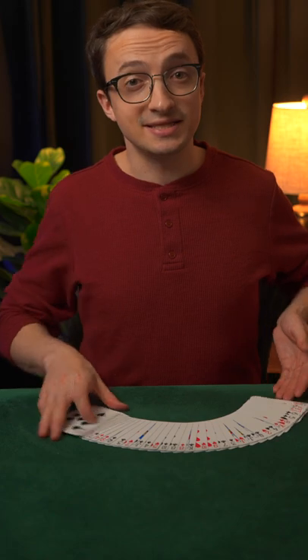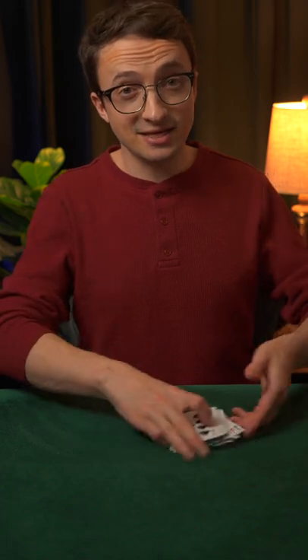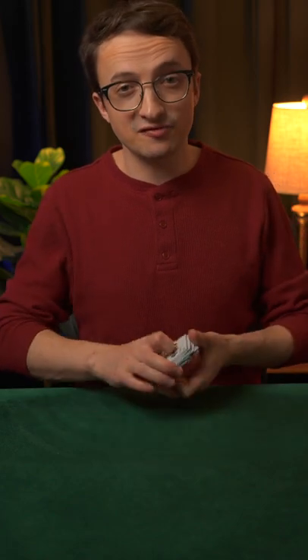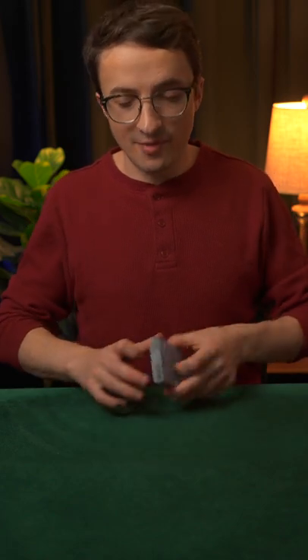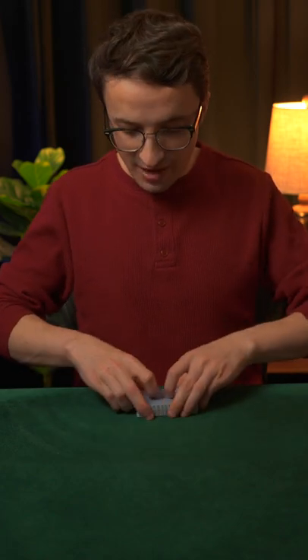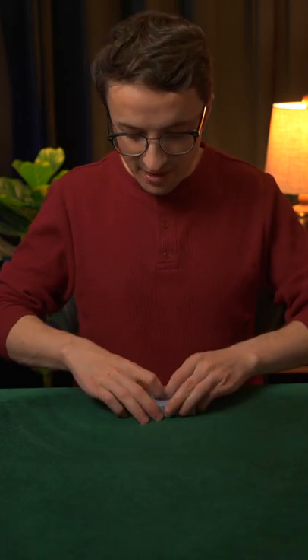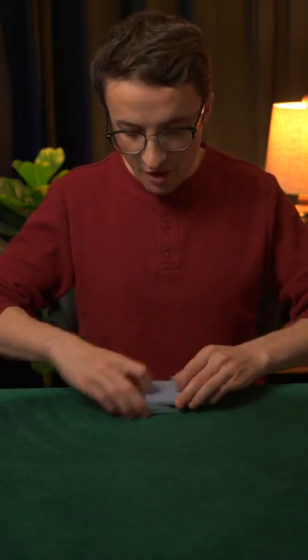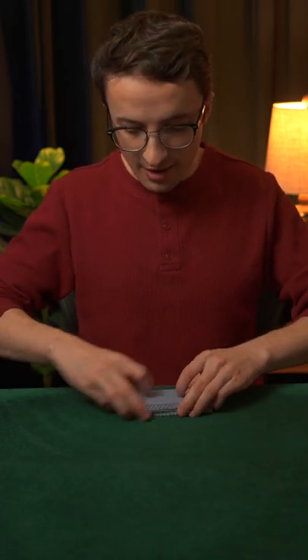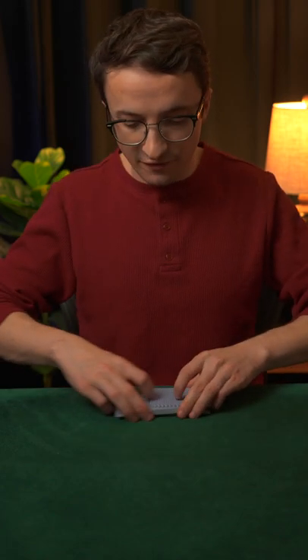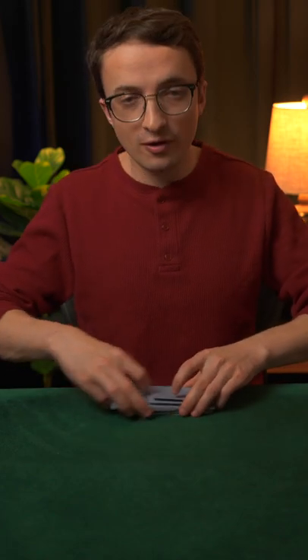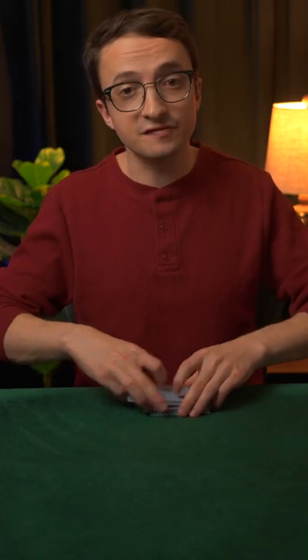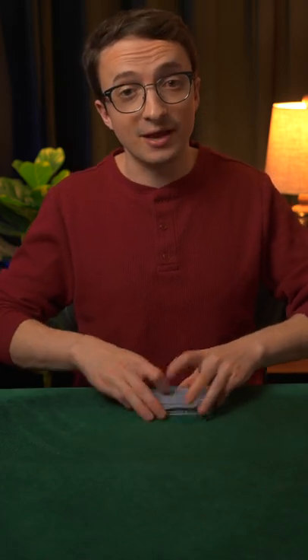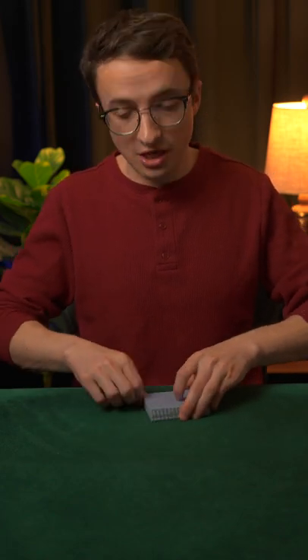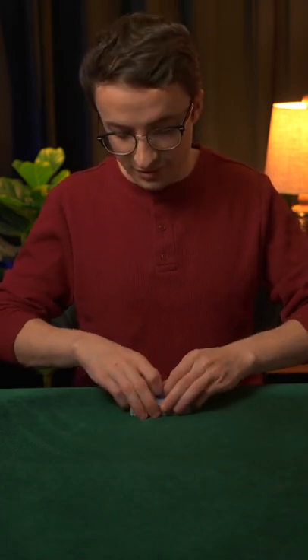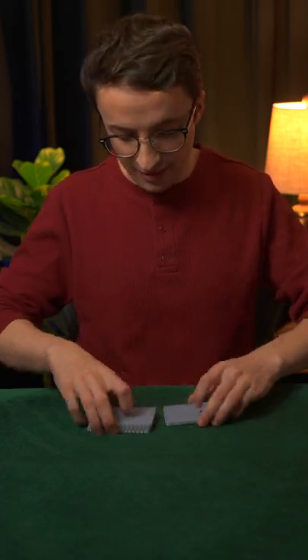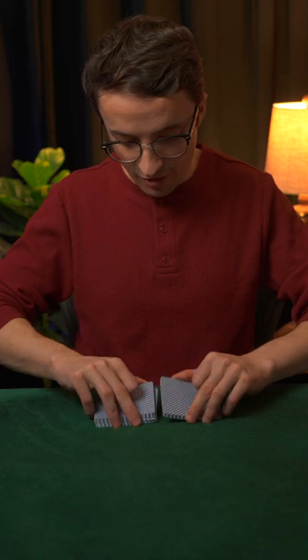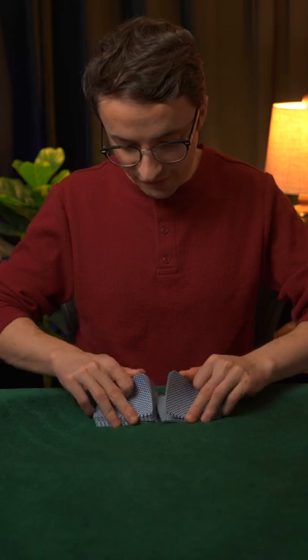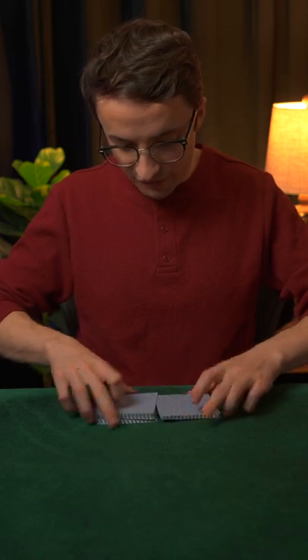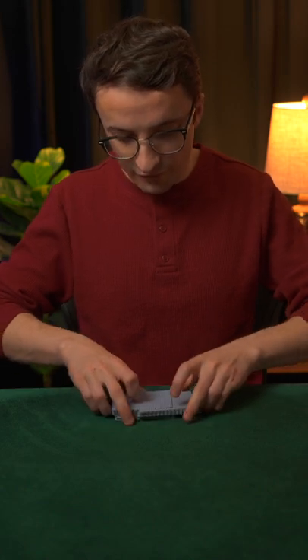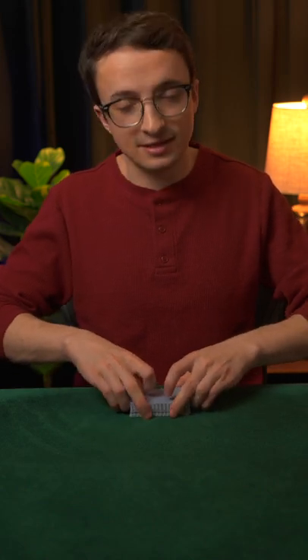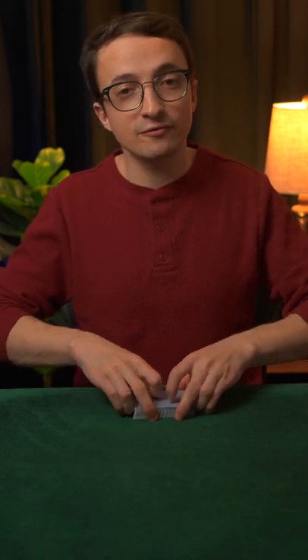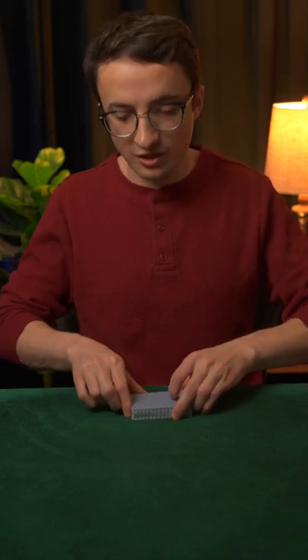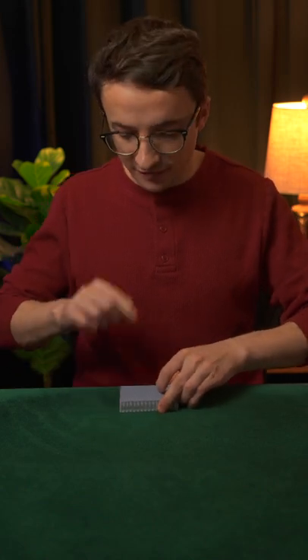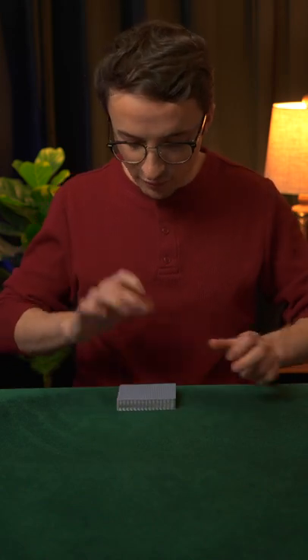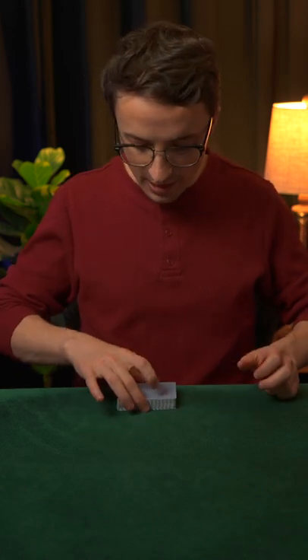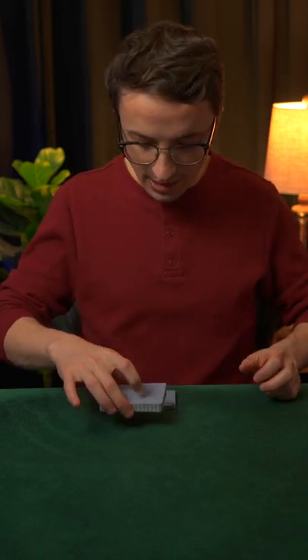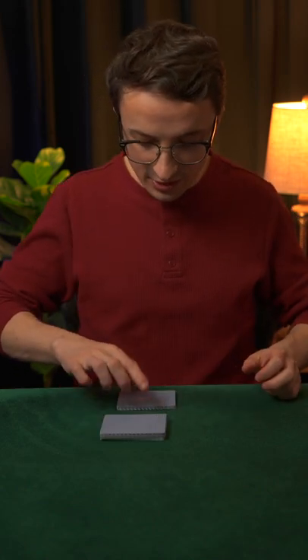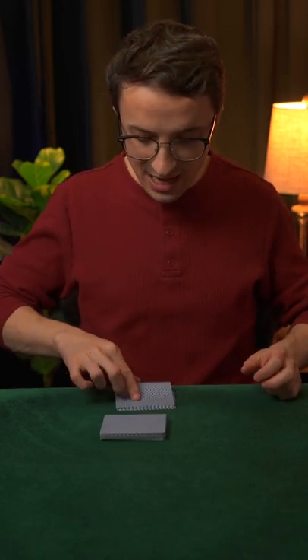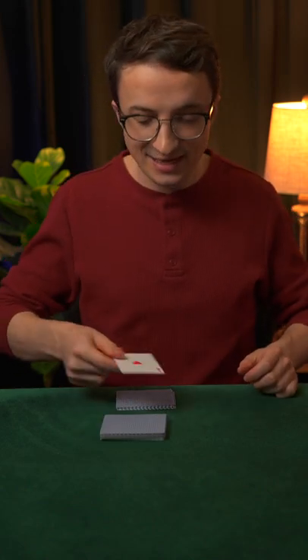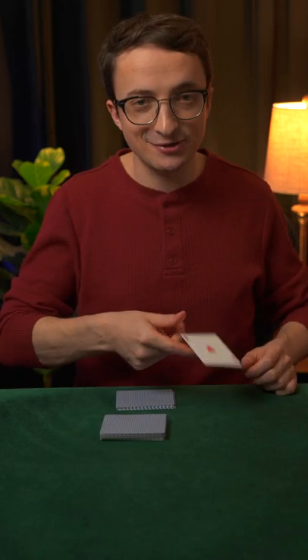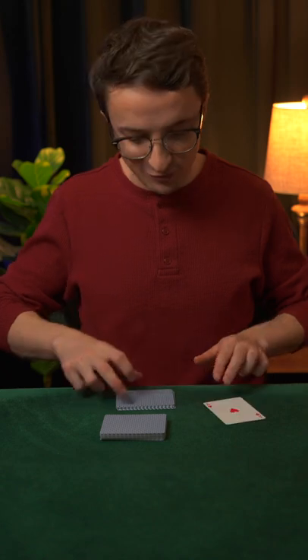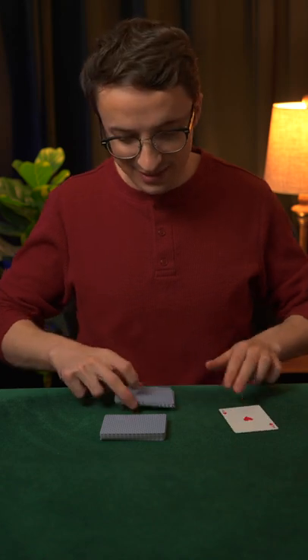Today I'm going to demonstrate one of my favorite methods for cutting to the four aces from a shuffled deck of cards. Start off with a clean riffle shuffle like so, and with one hand I will reach in and dead cut to an ace.